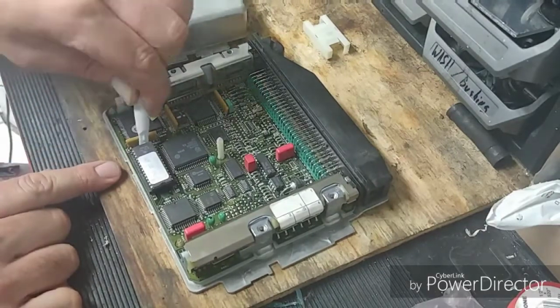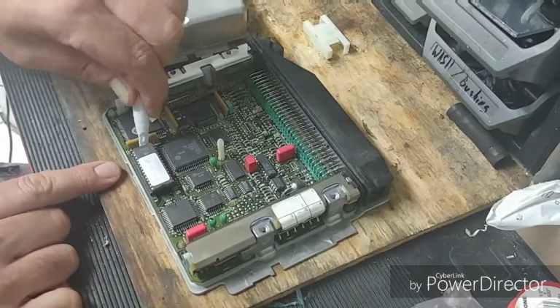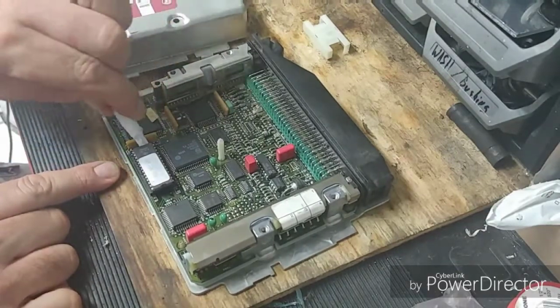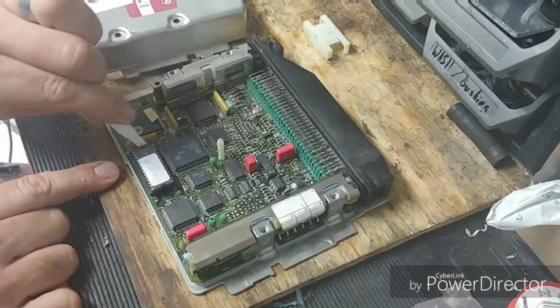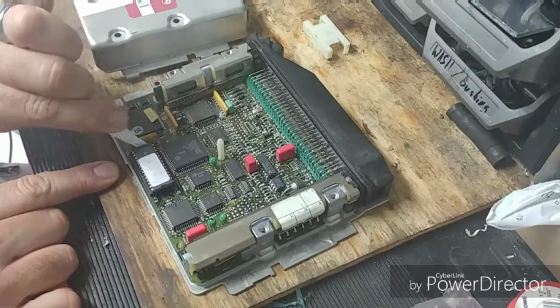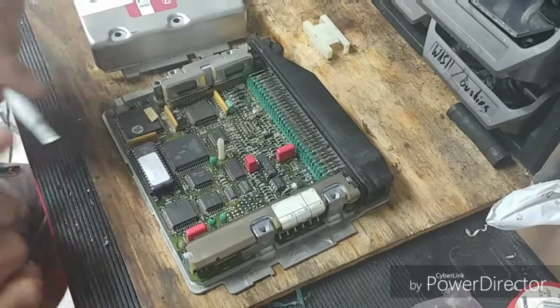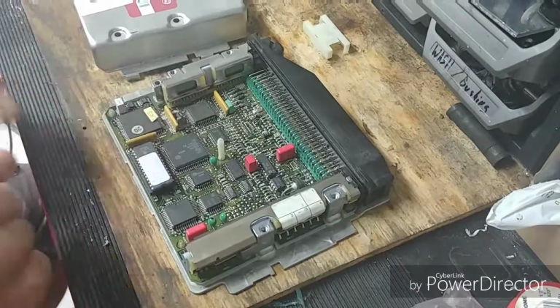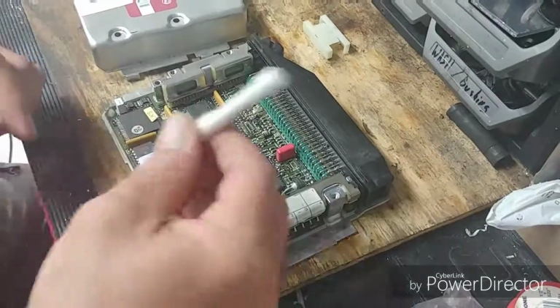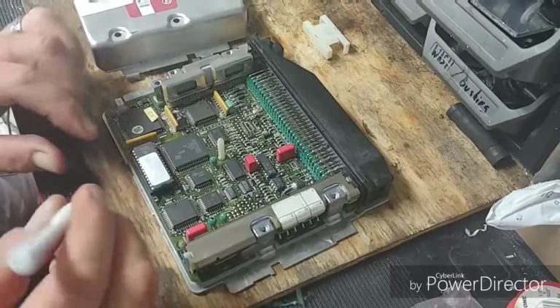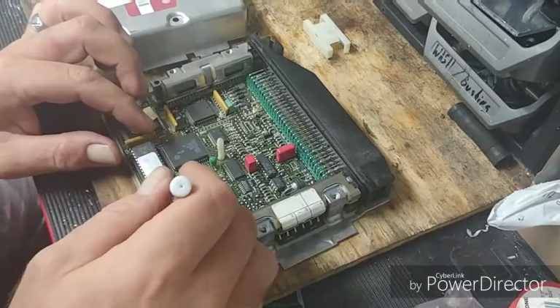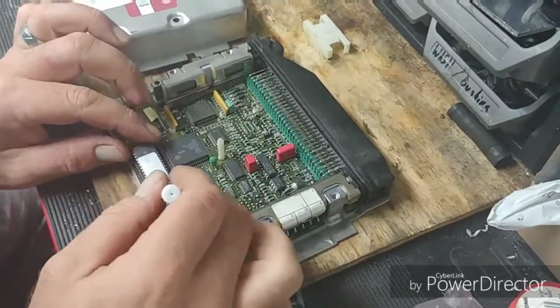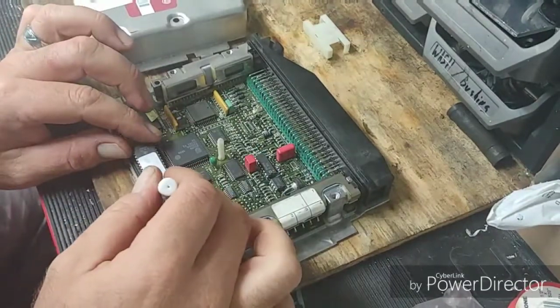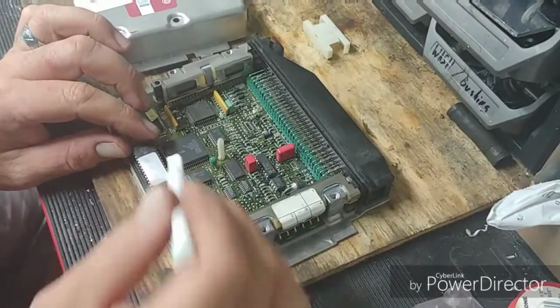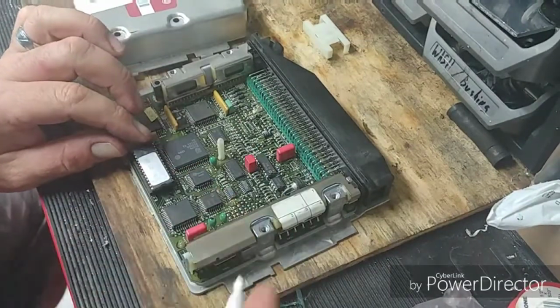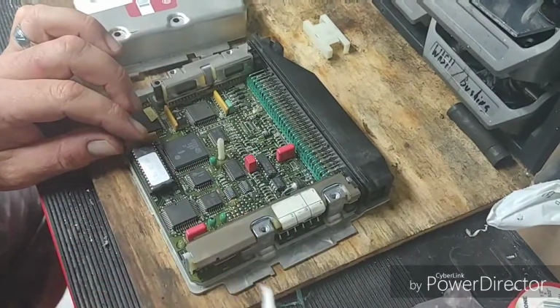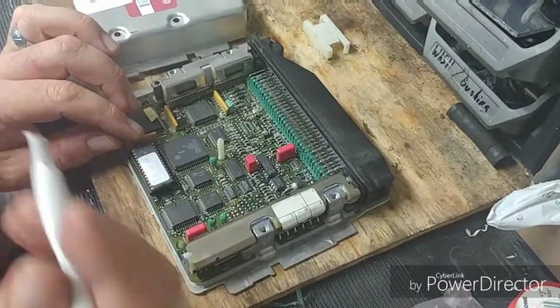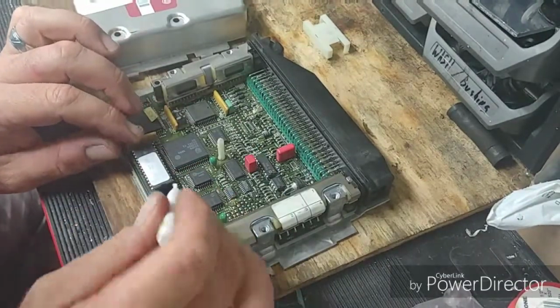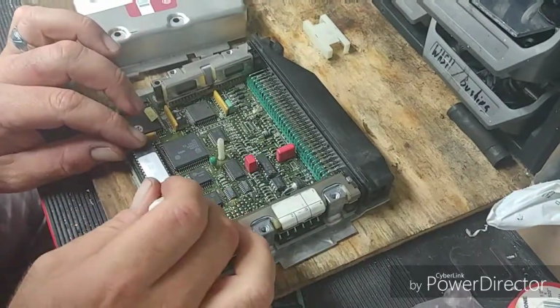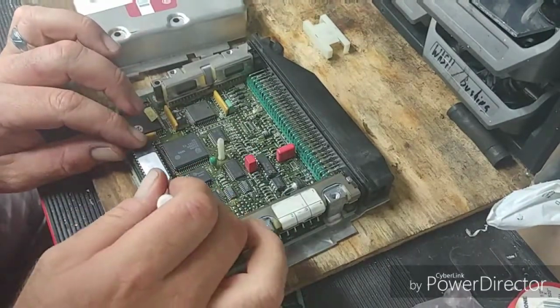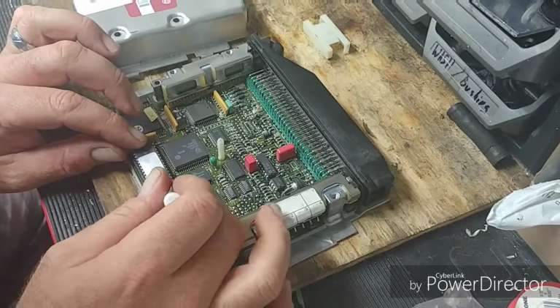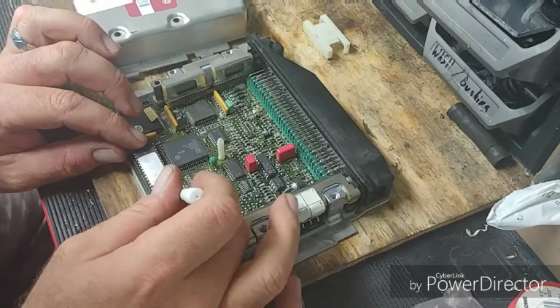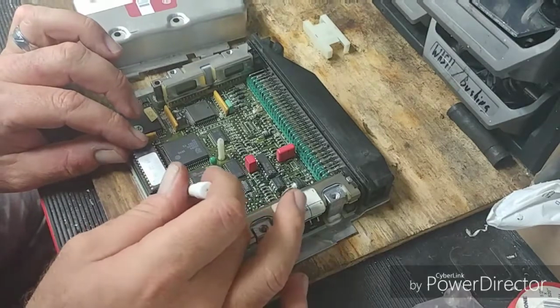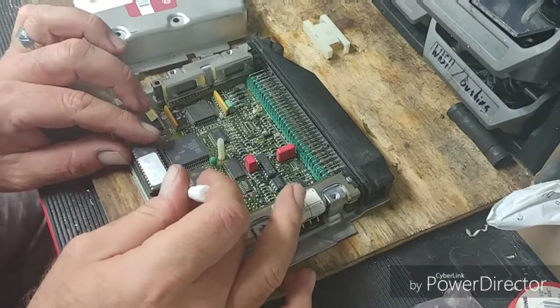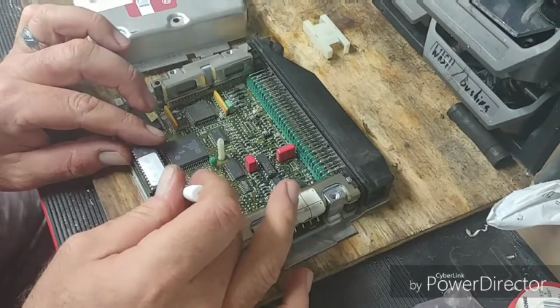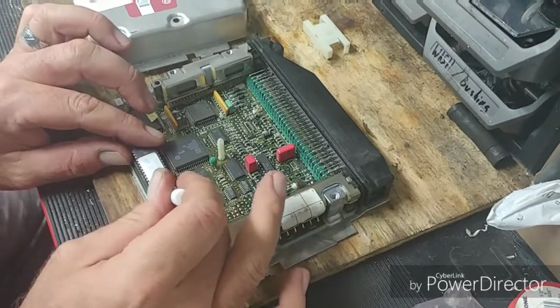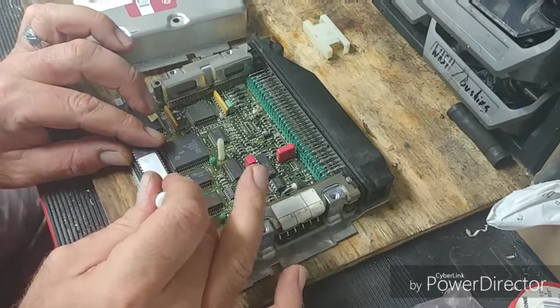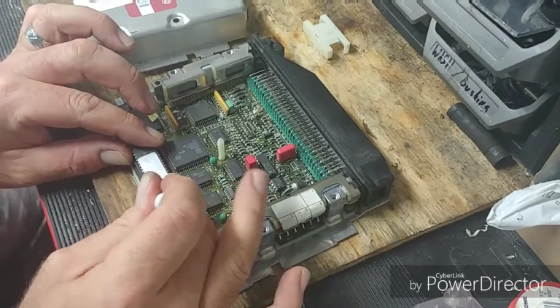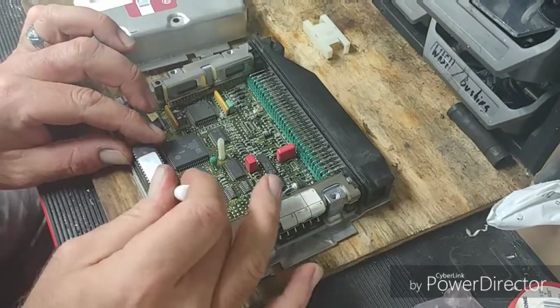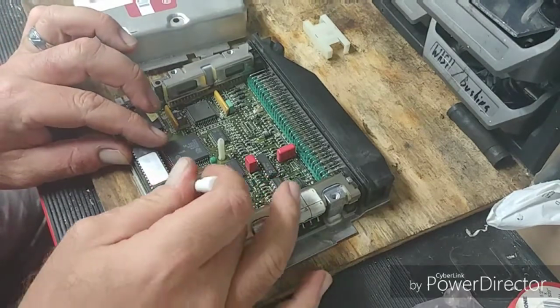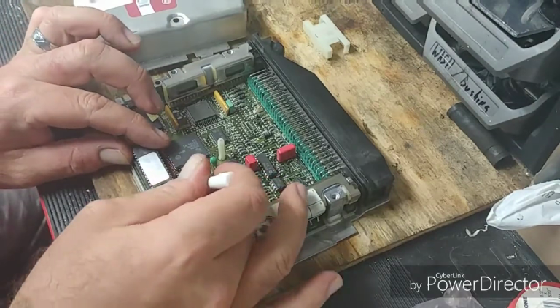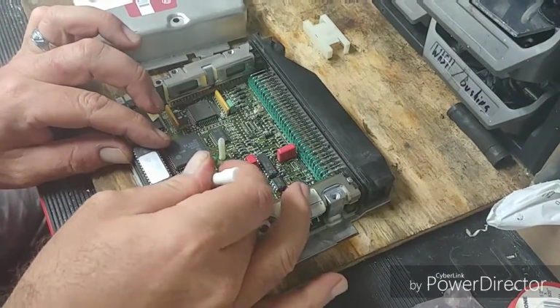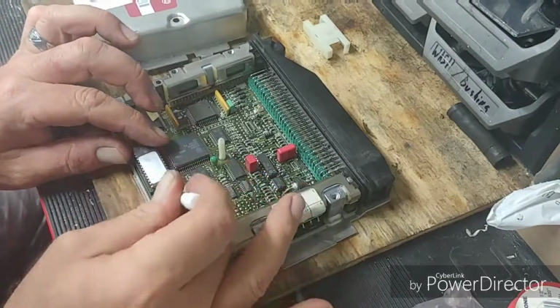I just kind of push this way and that way, back and forth like that. I don't want to use a screwdriver because I have a habit of breaking stuff, so I've got to be as careful as I can.